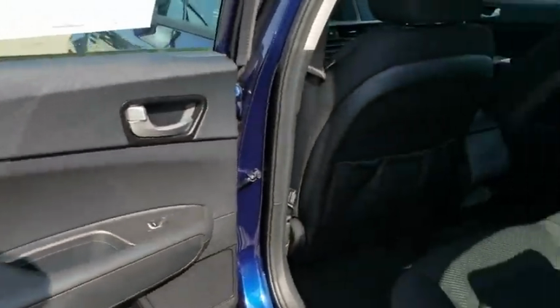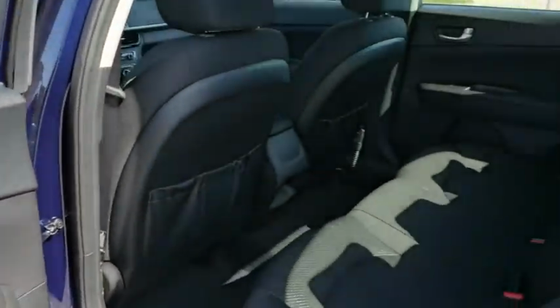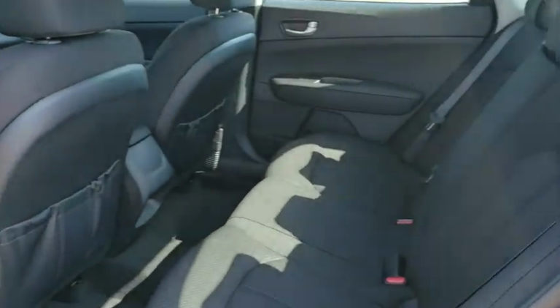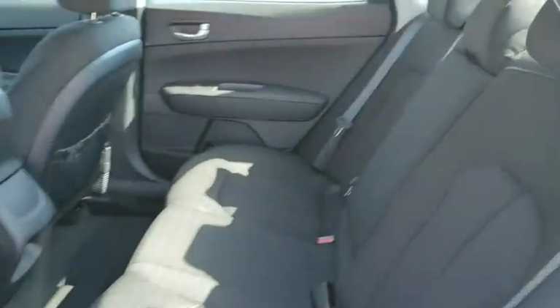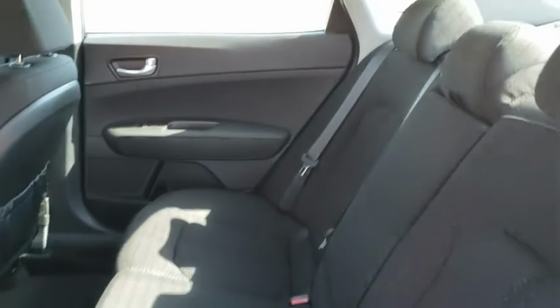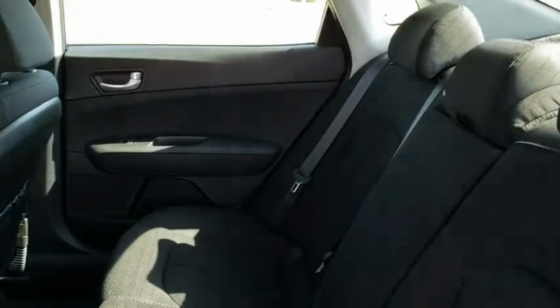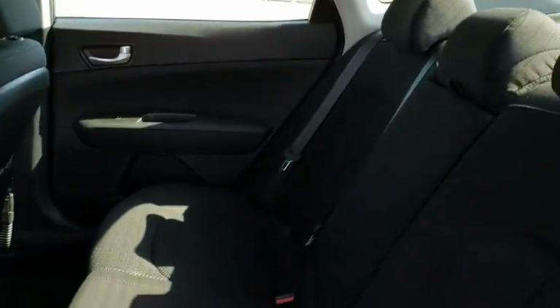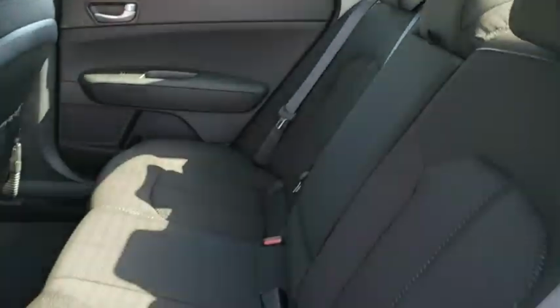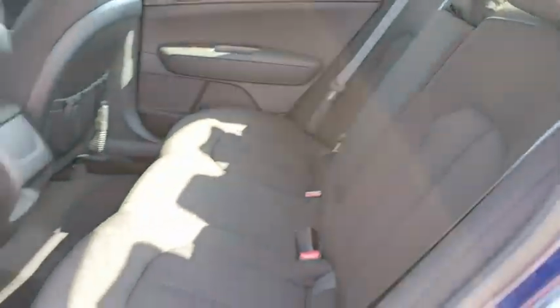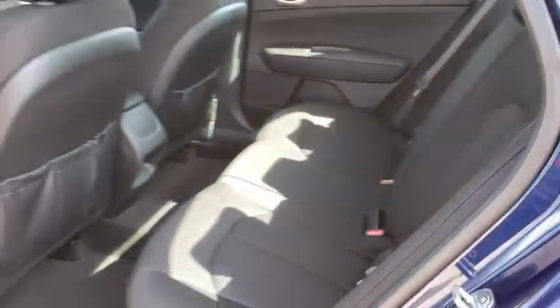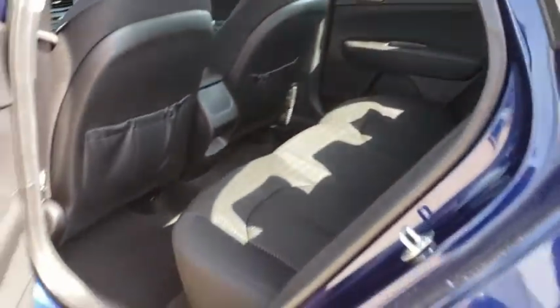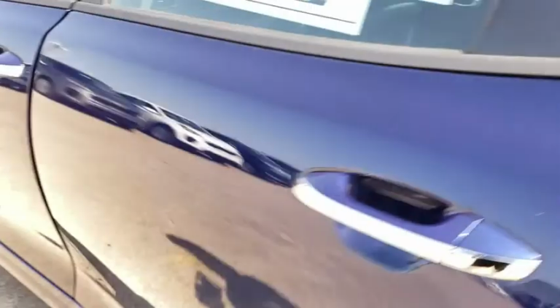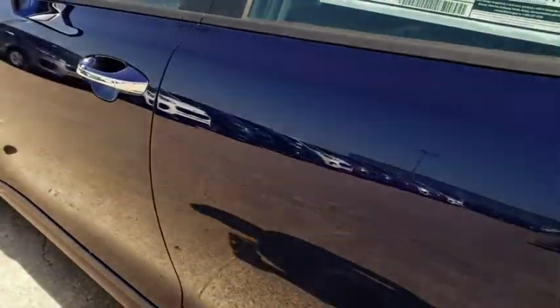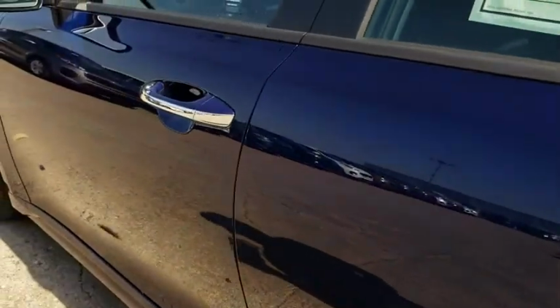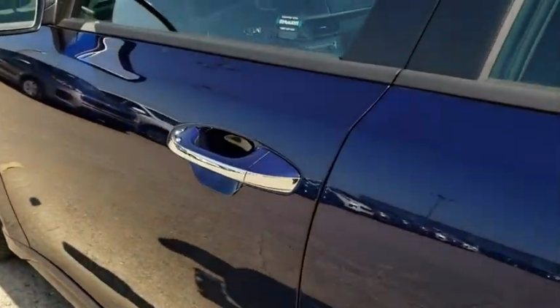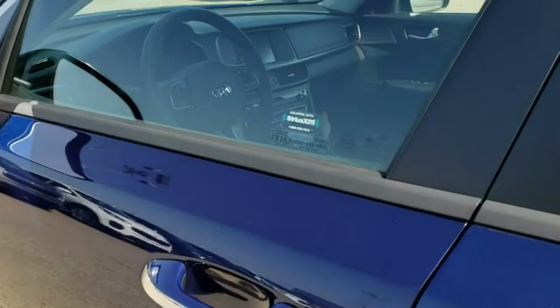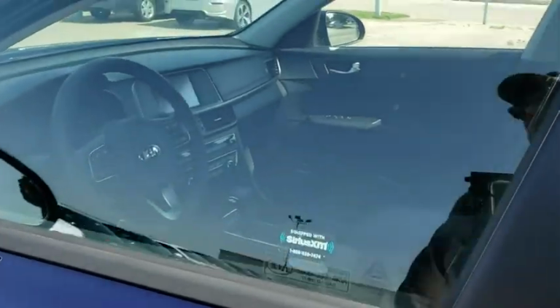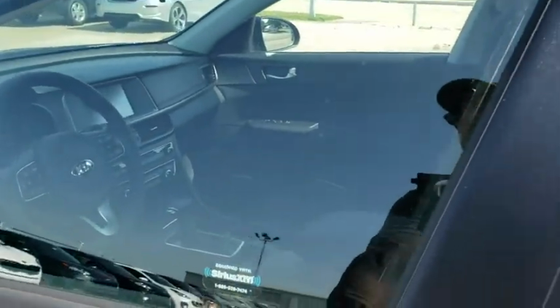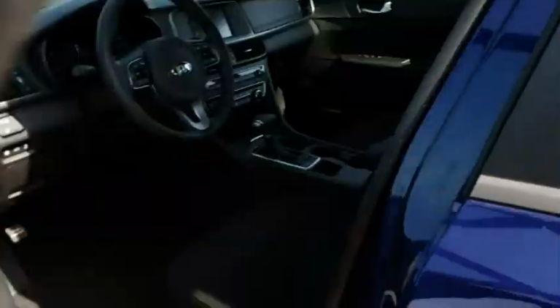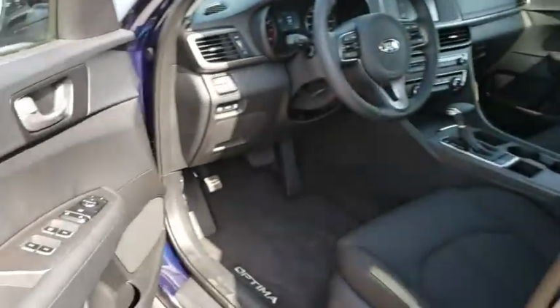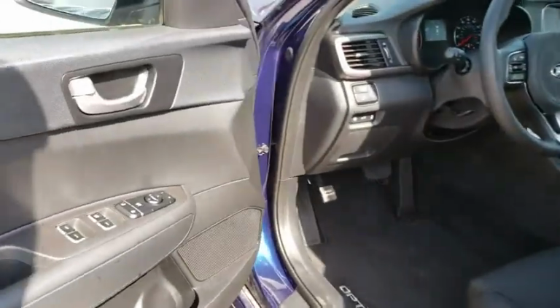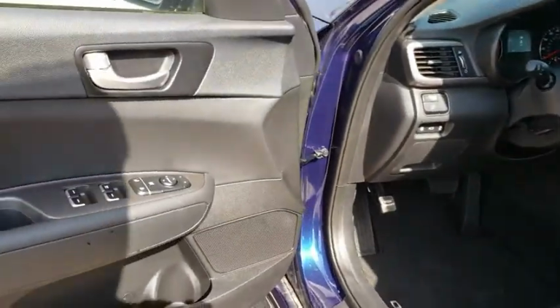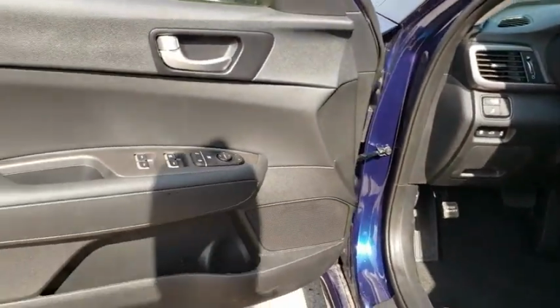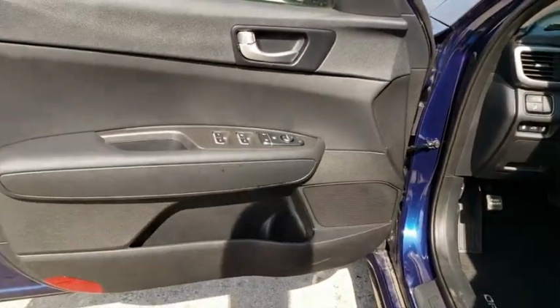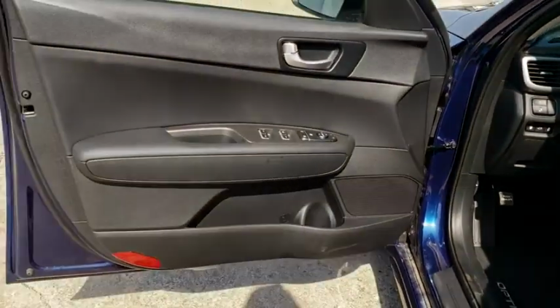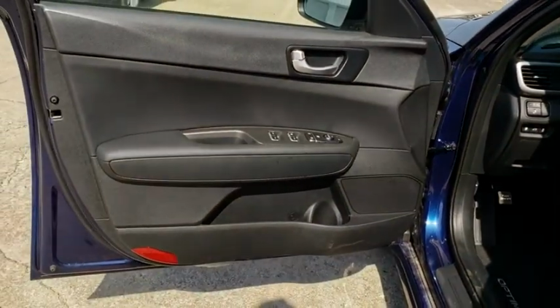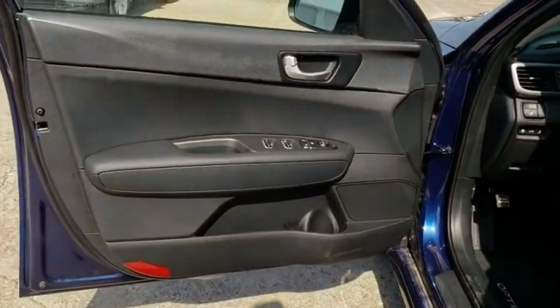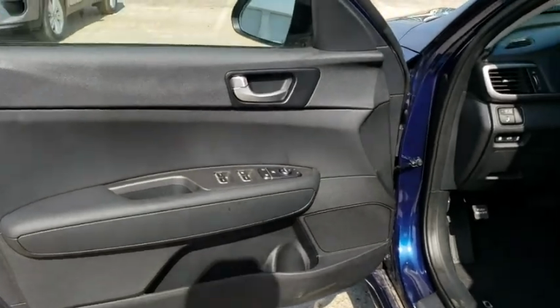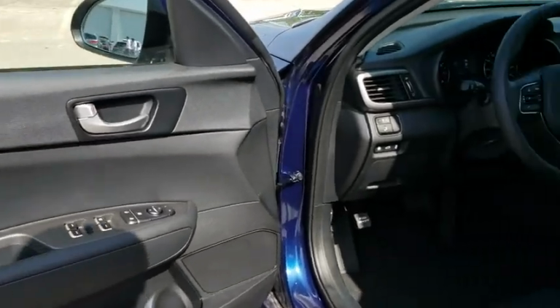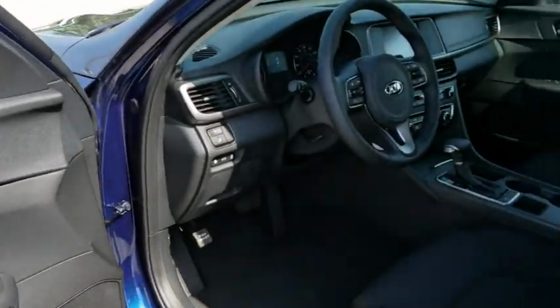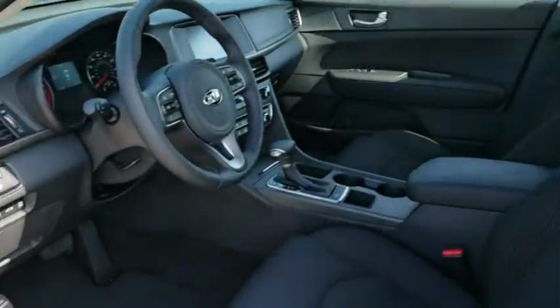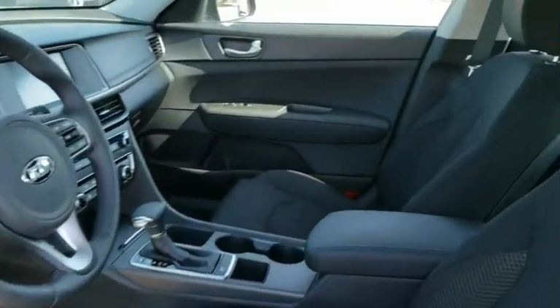Leather wrapped steering wheel, Bluetooth, power steering, adjustable steering wheel, cruise control, hard disk drive media storage, aluminum wheels, four-wheel disc brakes, AM FM stereo radio, rear defrost, front wheel drive, power windows.